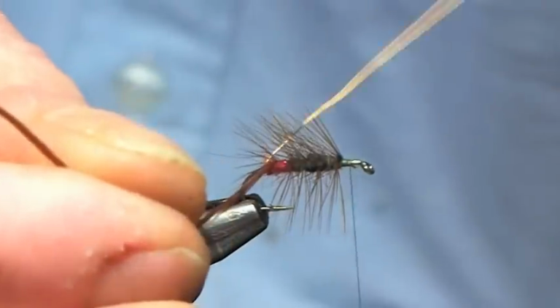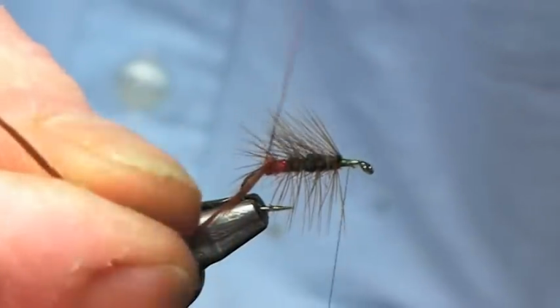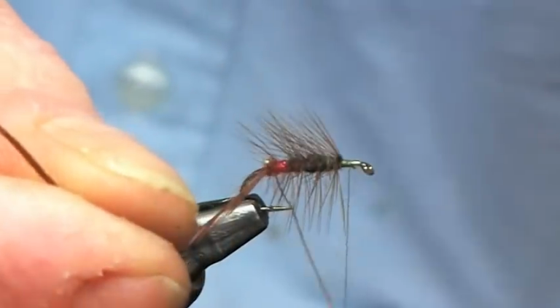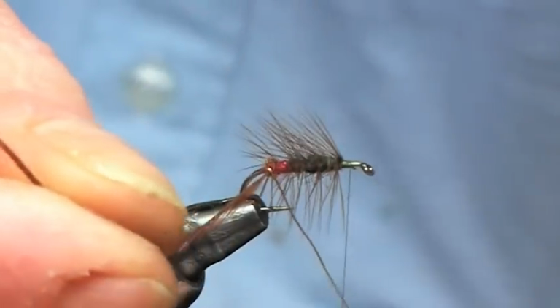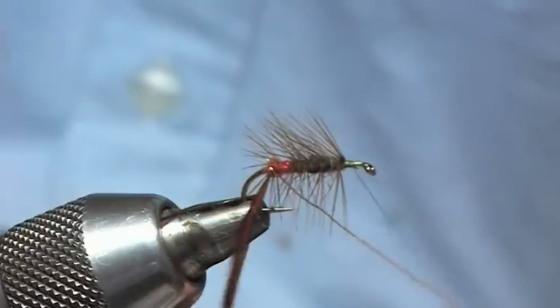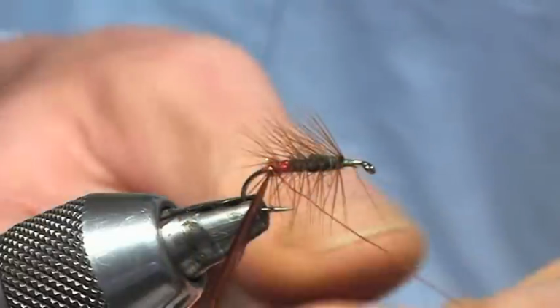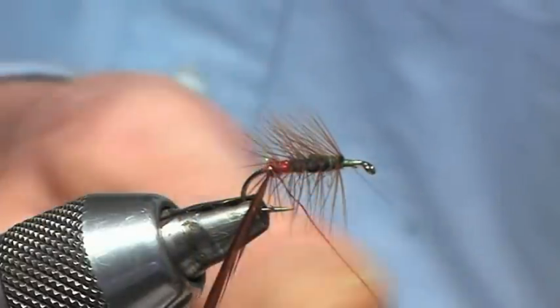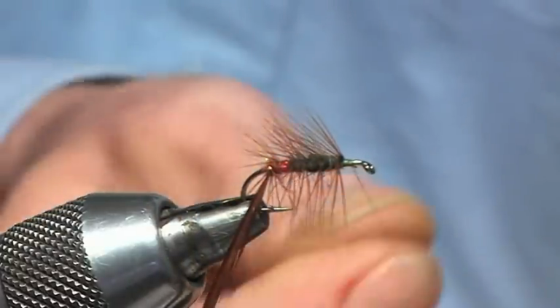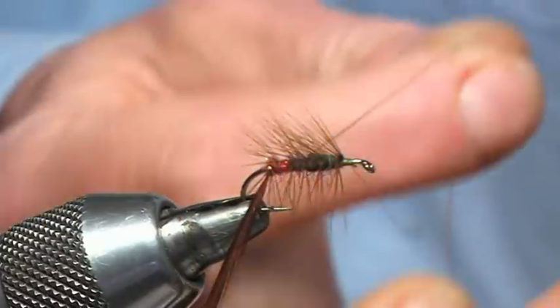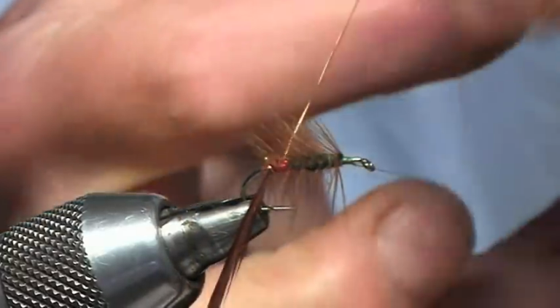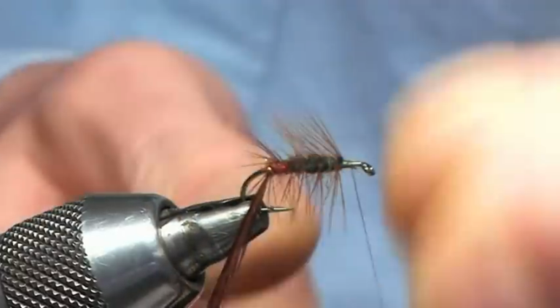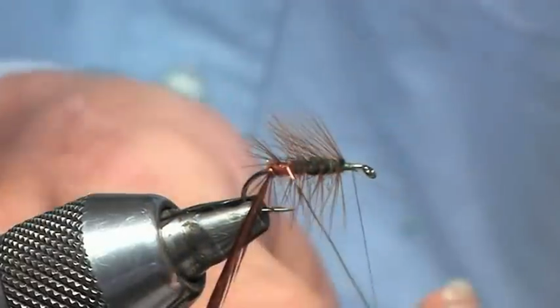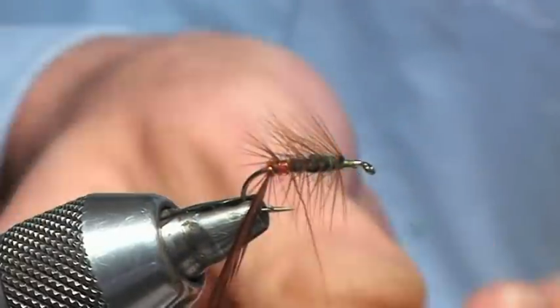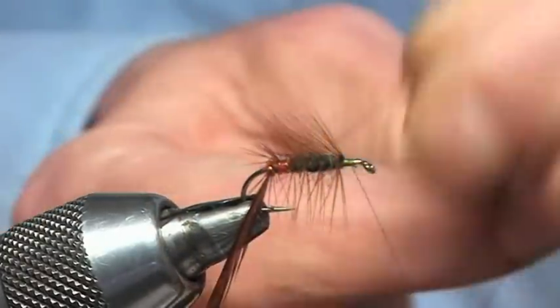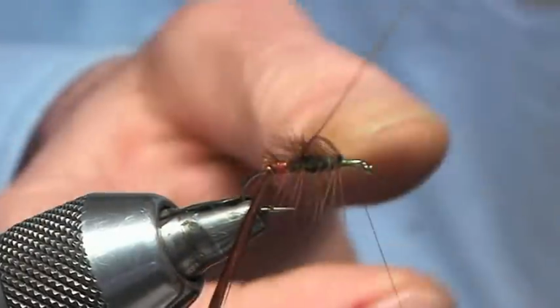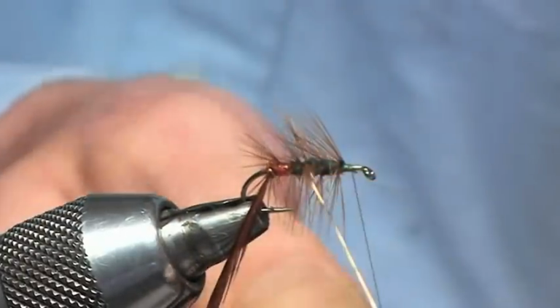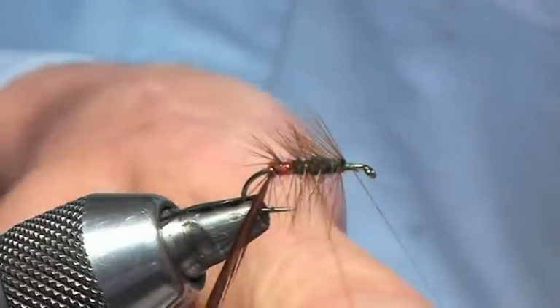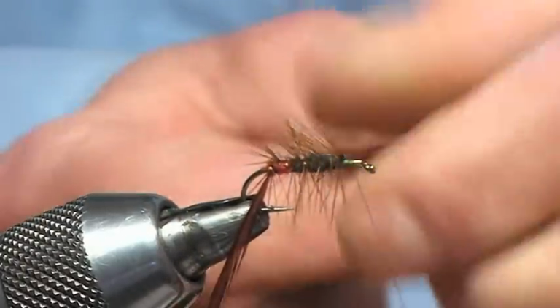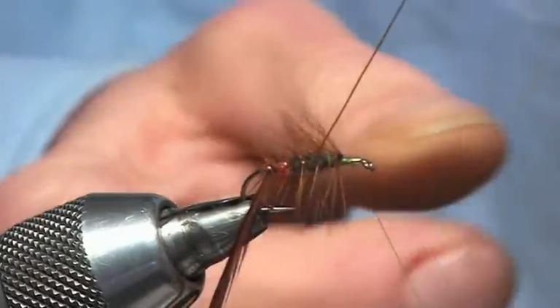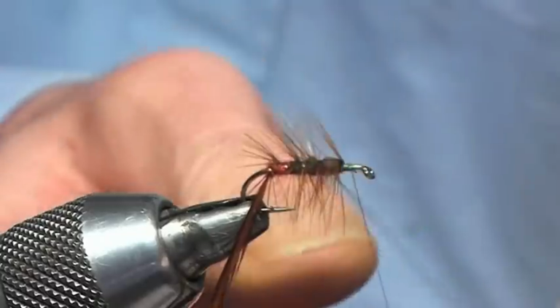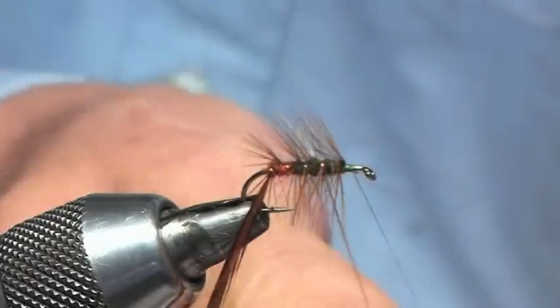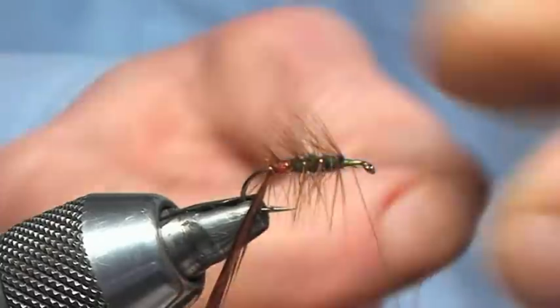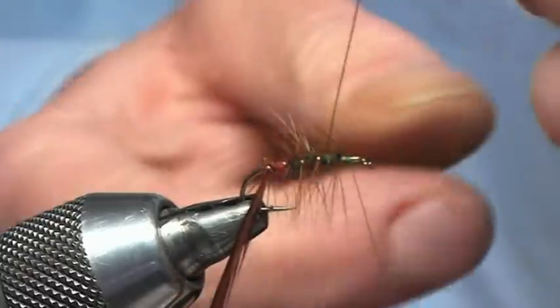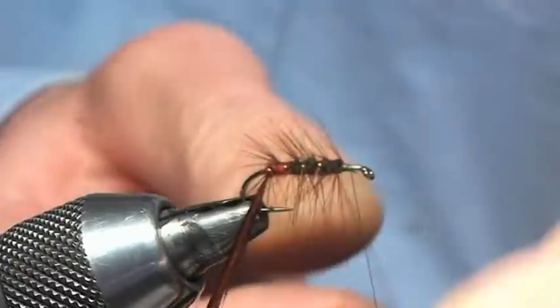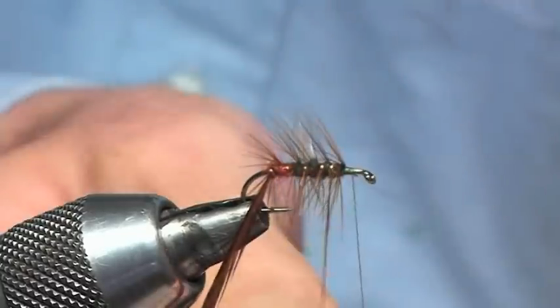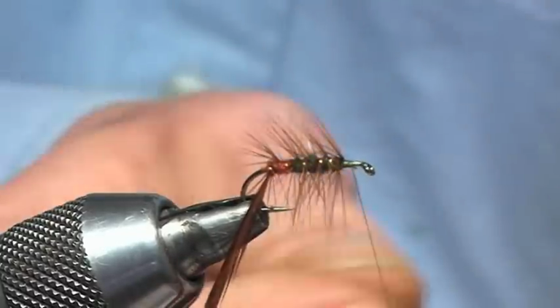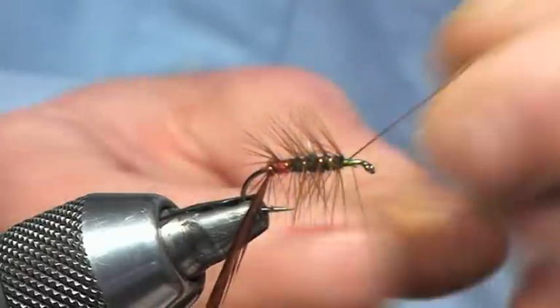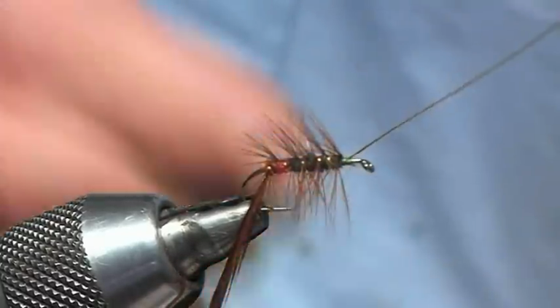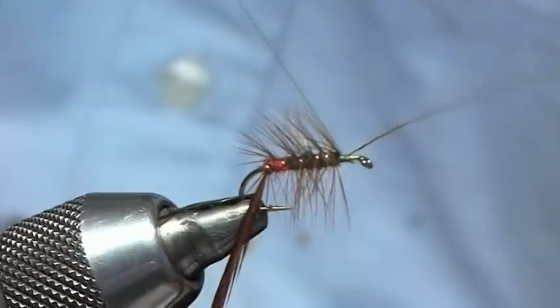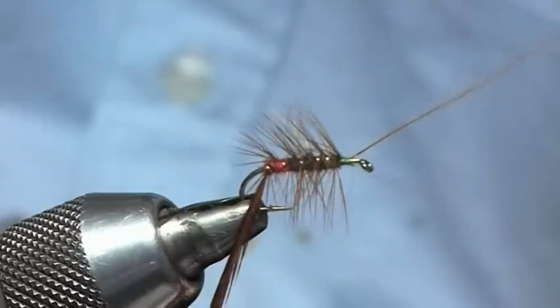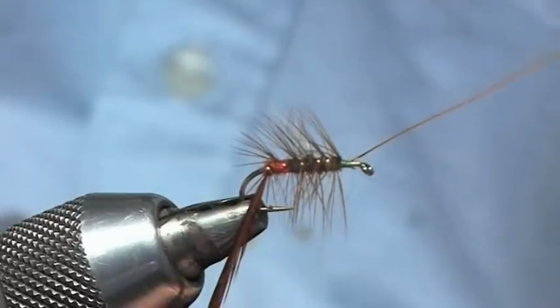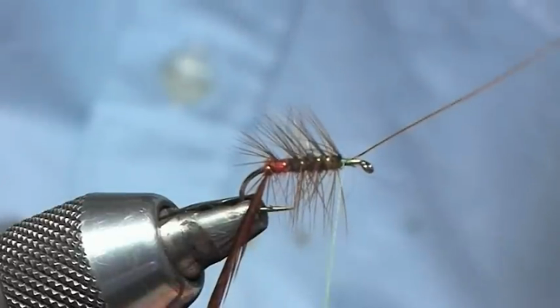Catch him in and coming up four turns of the wire, catch that on.